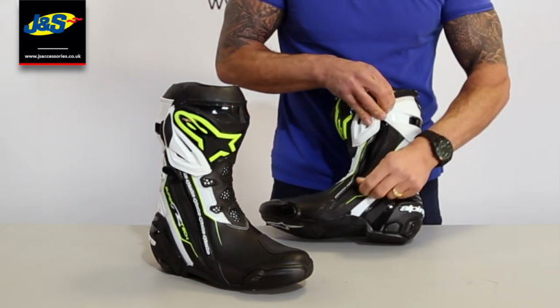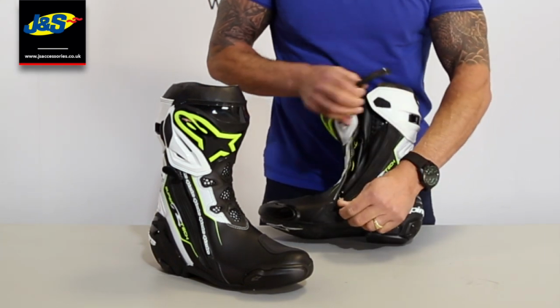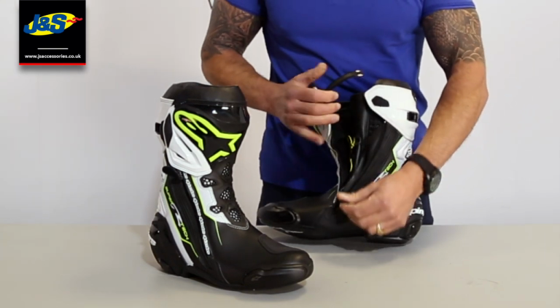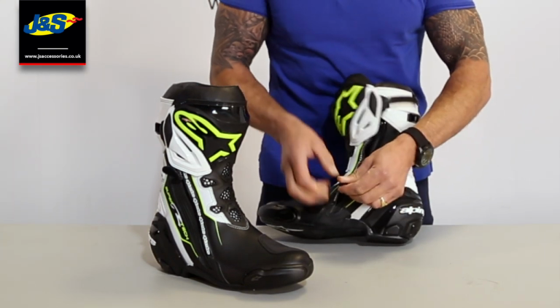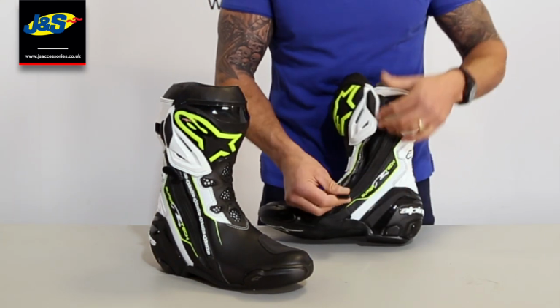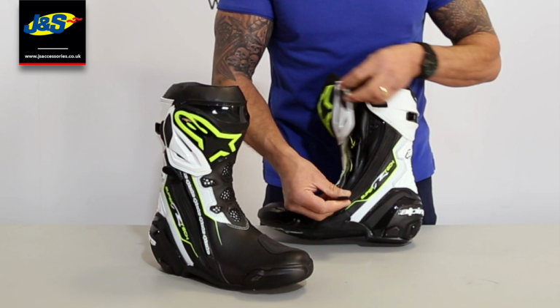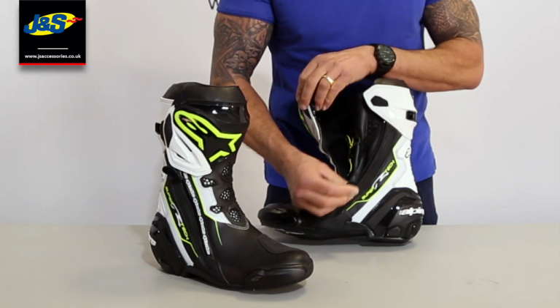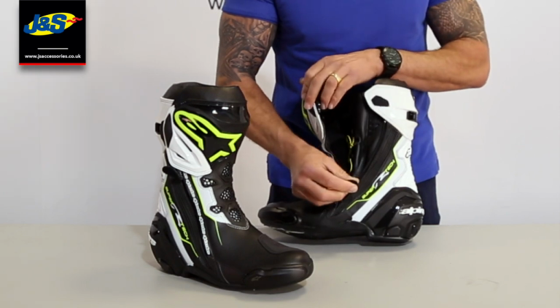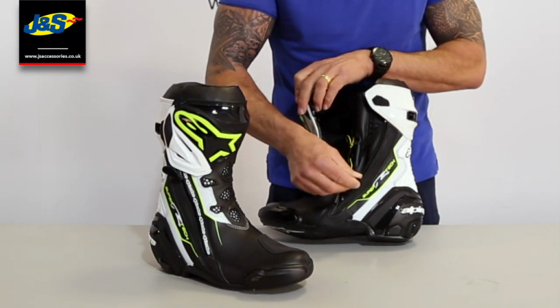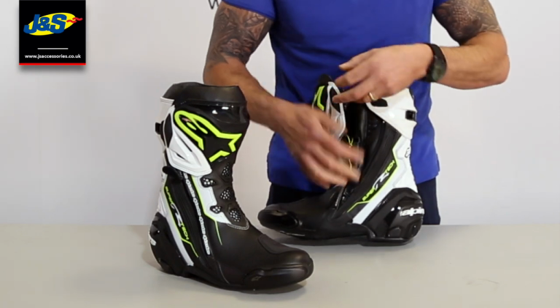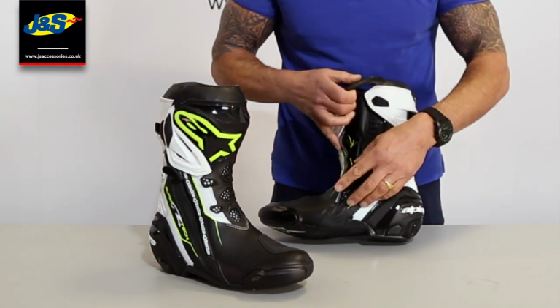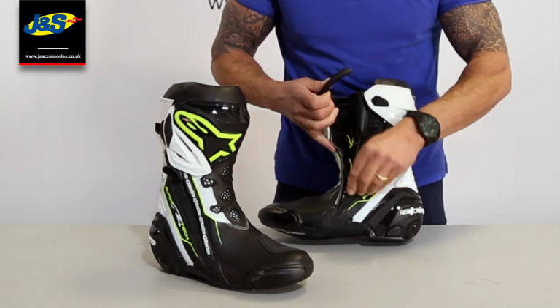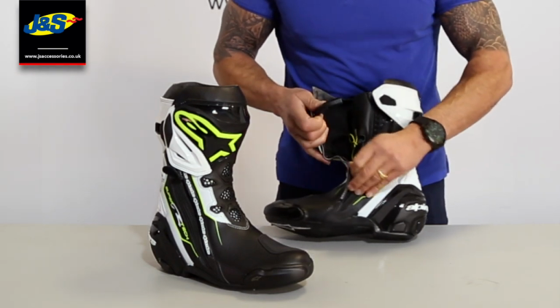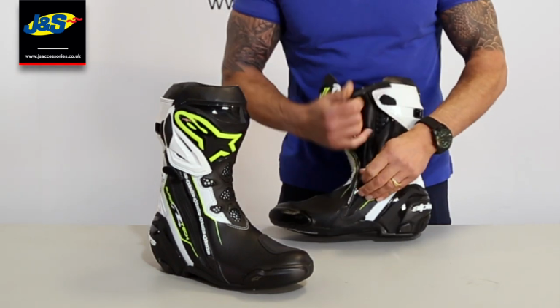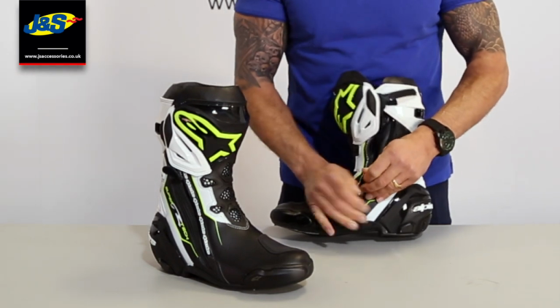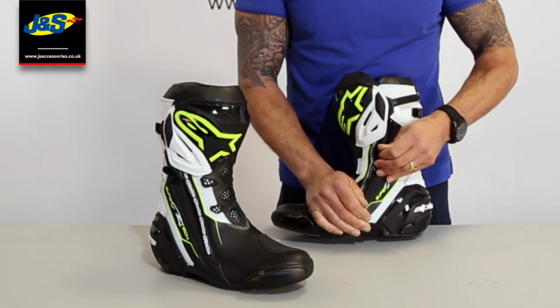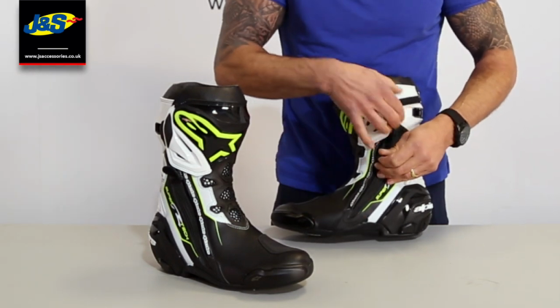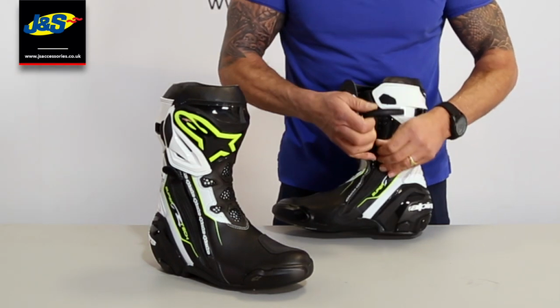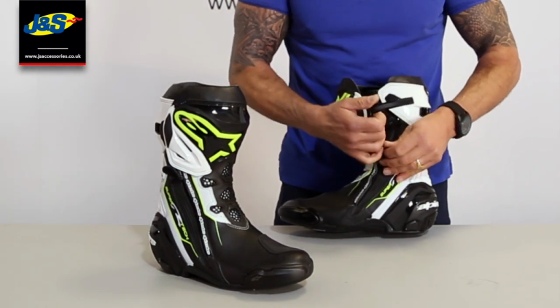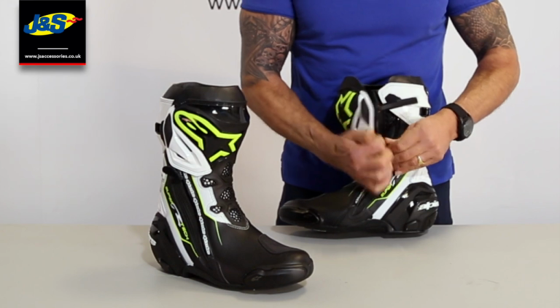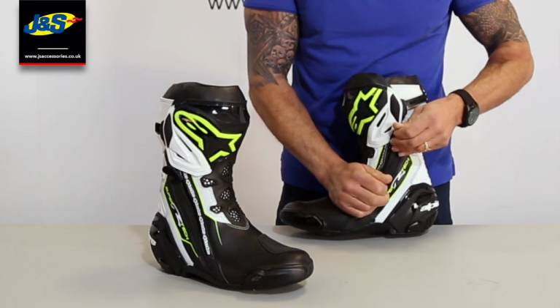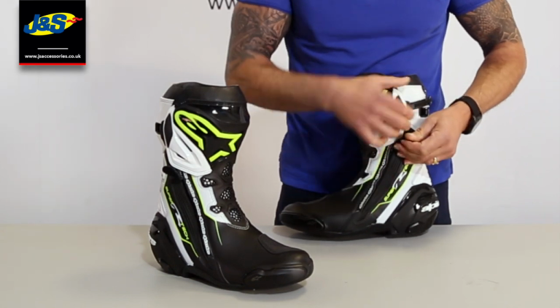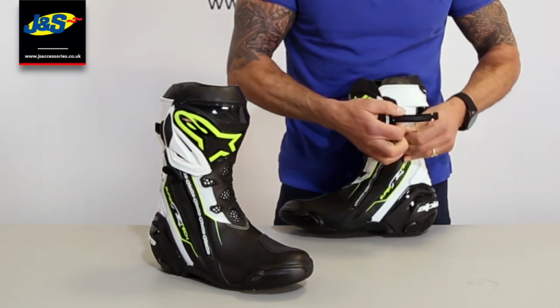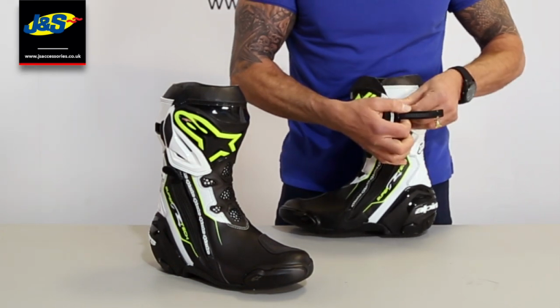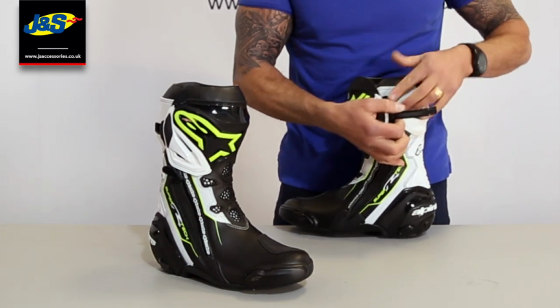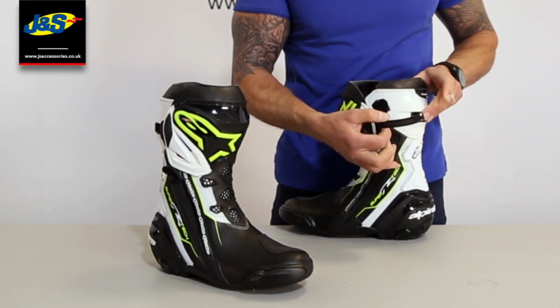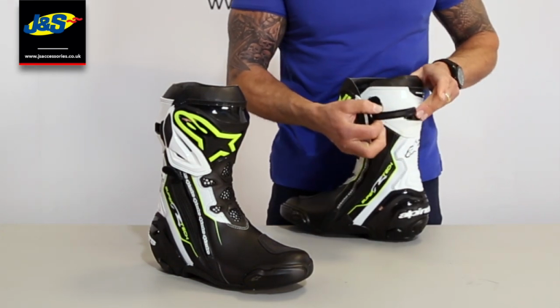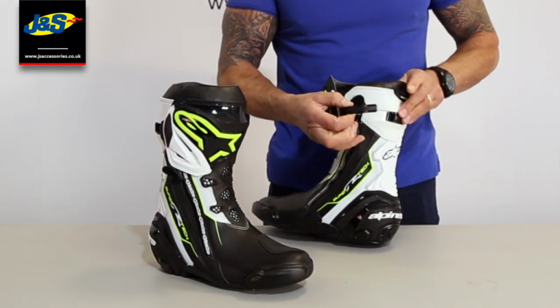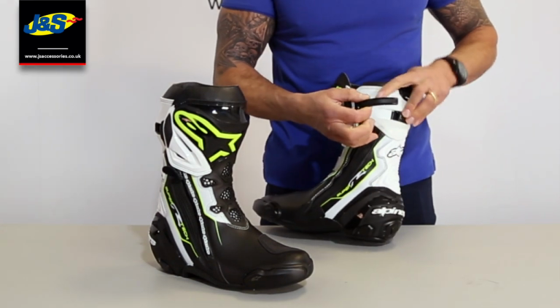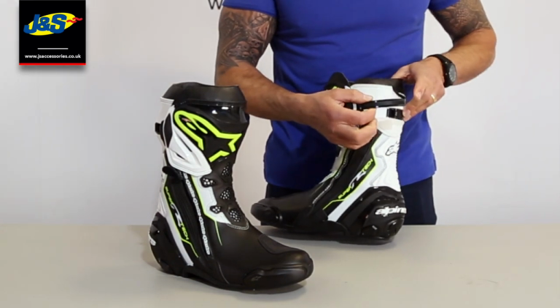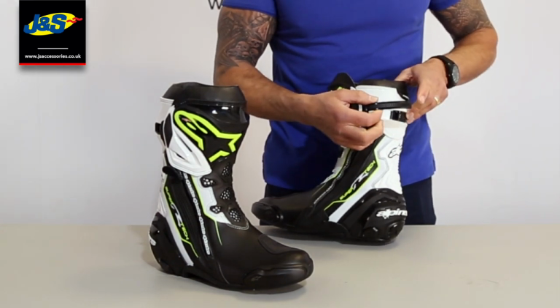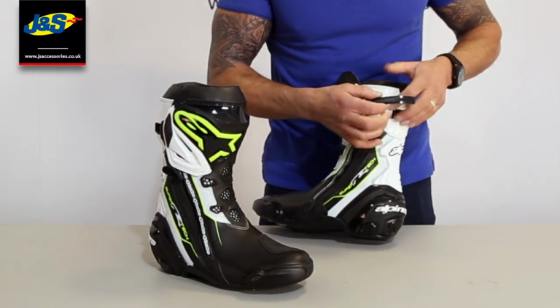The zip has a velcro tab on it so it's easy to do up. It gives you something to grip it properly, and then when it goes up to the top you can just tap it onto the tab at the top and it holds the zip up.